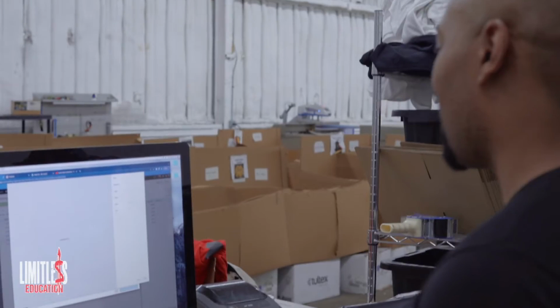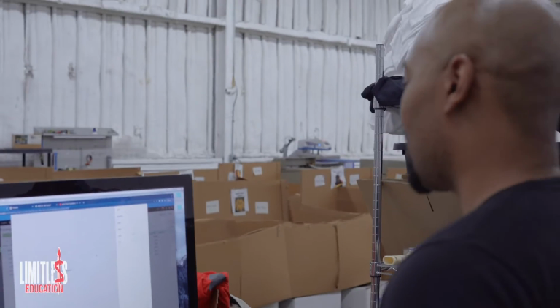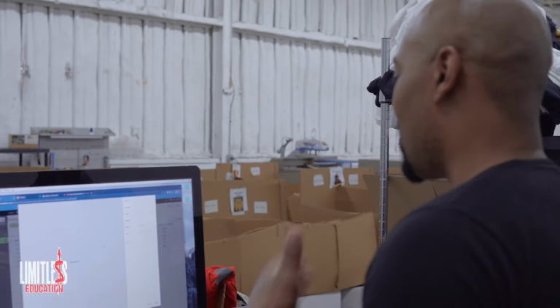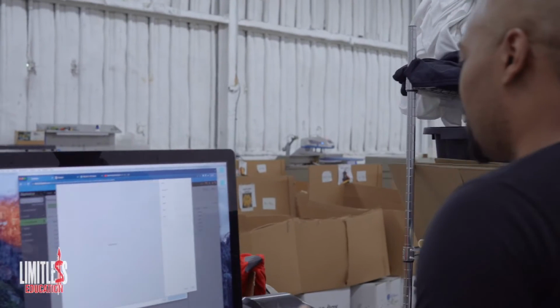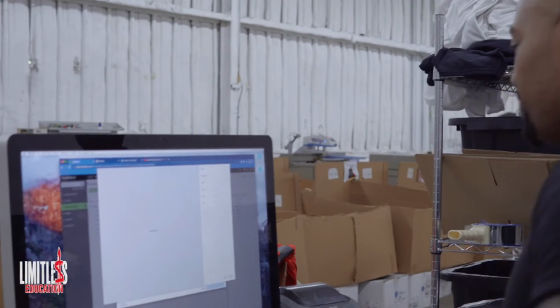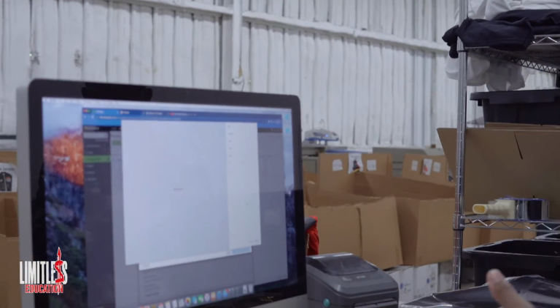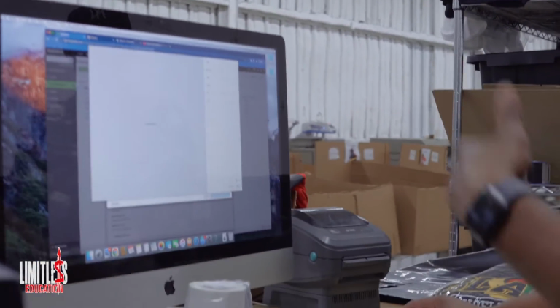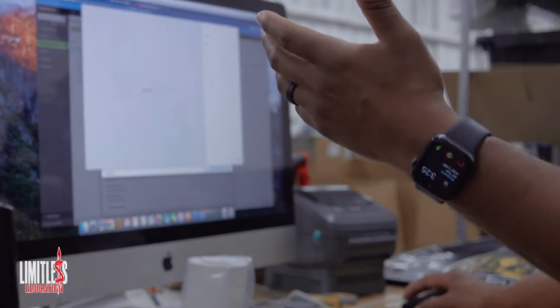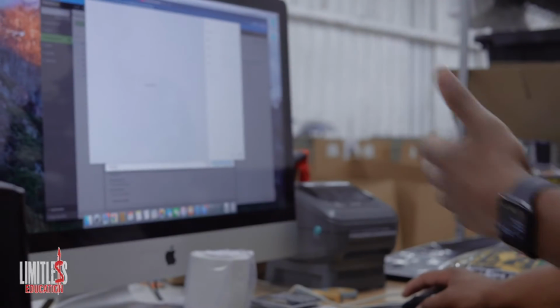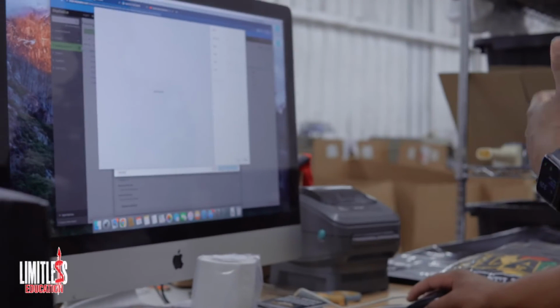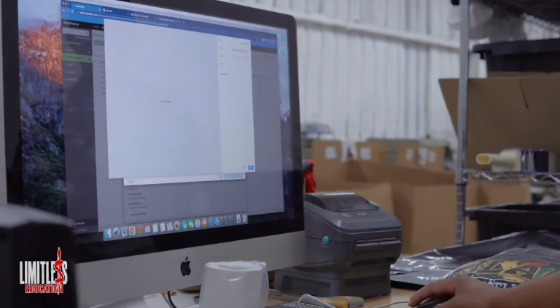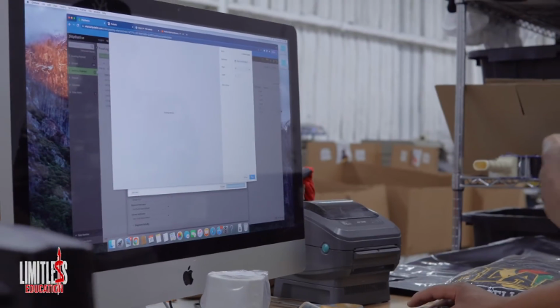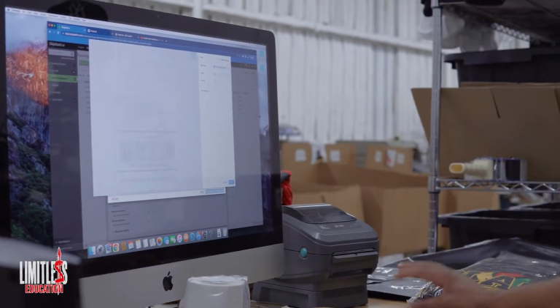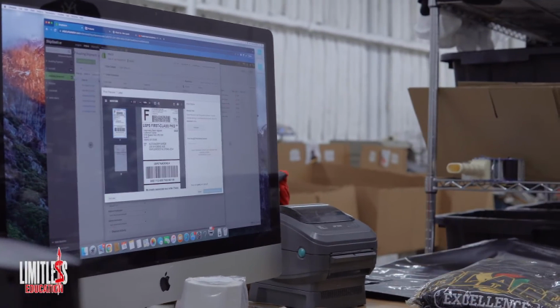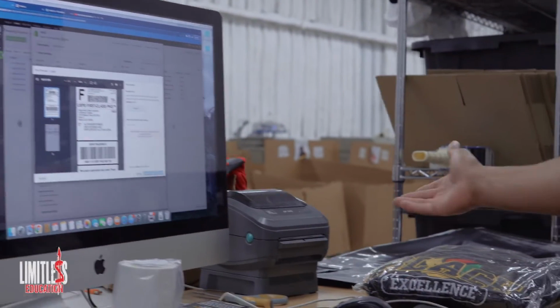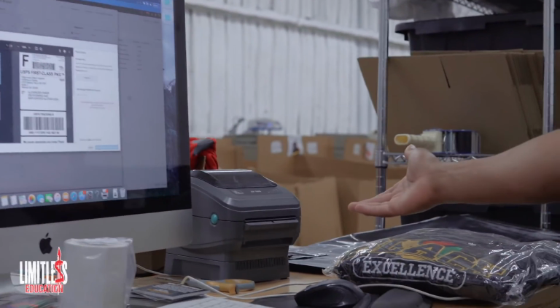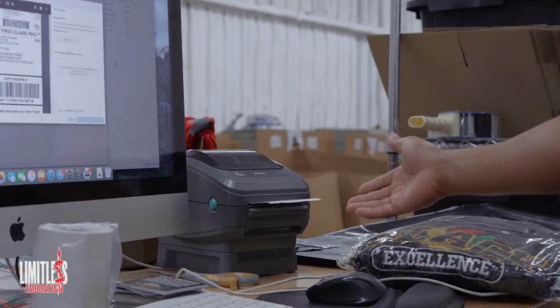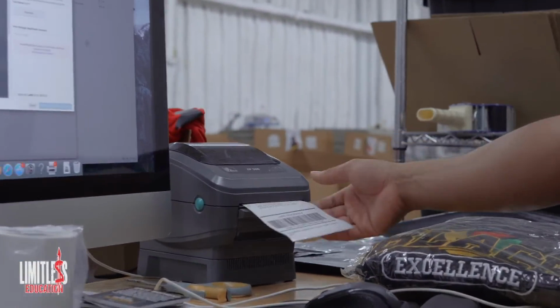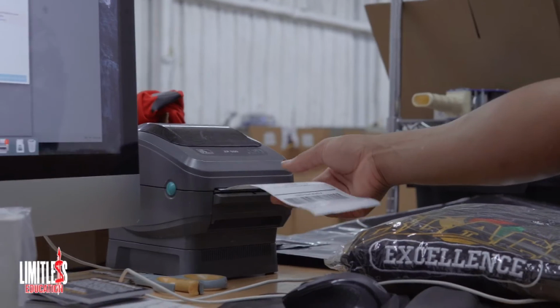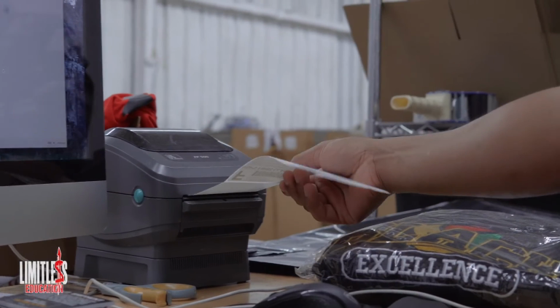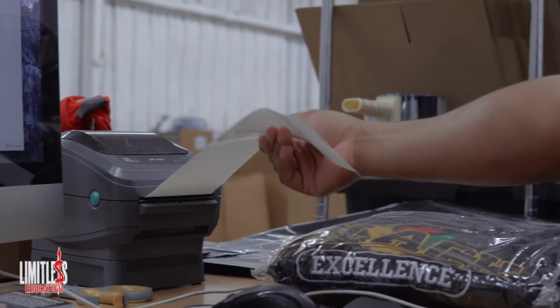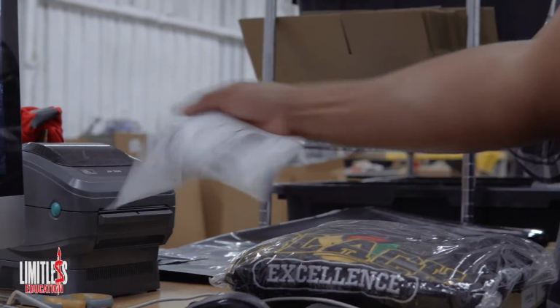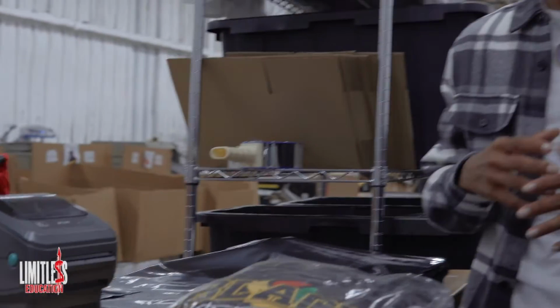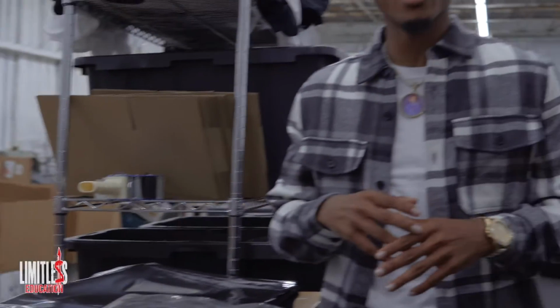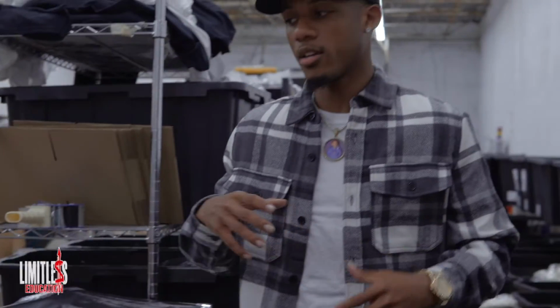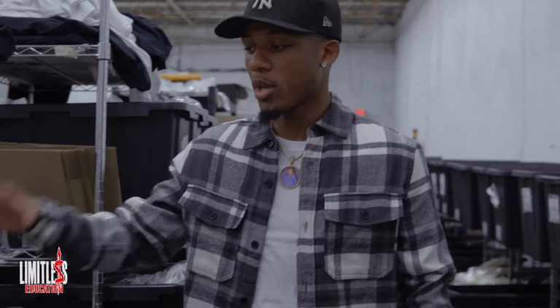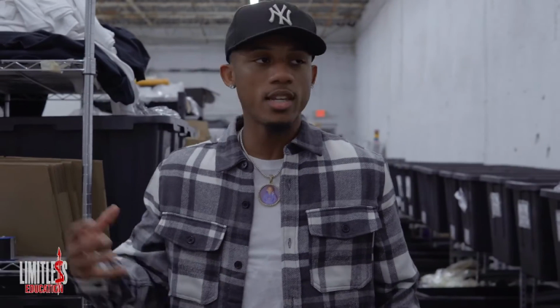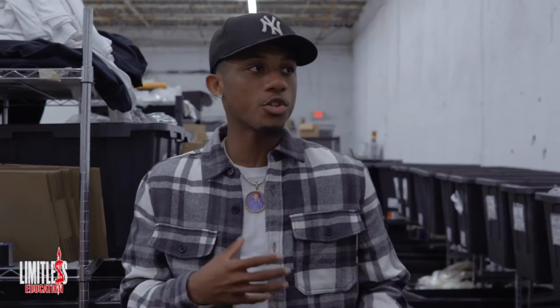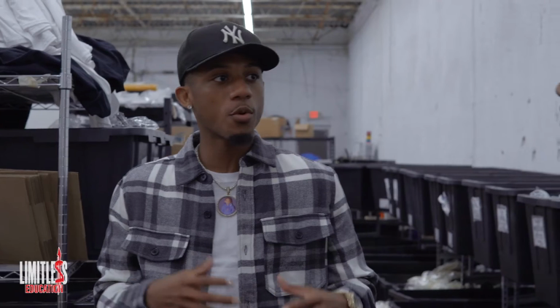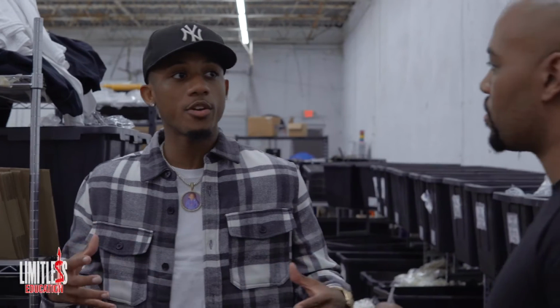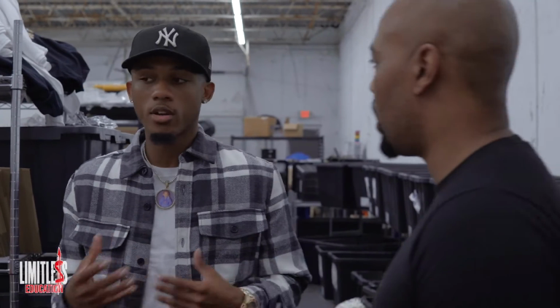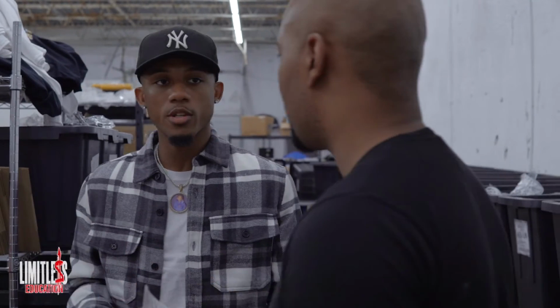Once I hit print, it gives me the label — super simple. All I do is literally hit print and we see it coming out right here. So what are some of the top resources and equipment needed for shipping as a beginner?